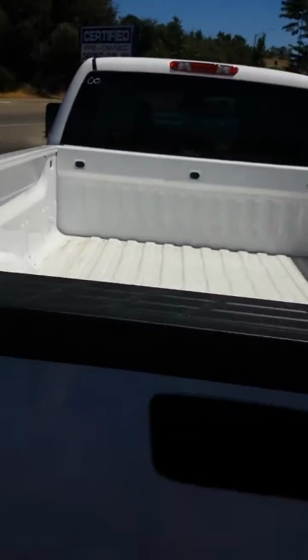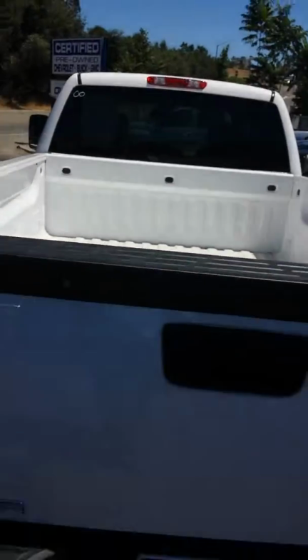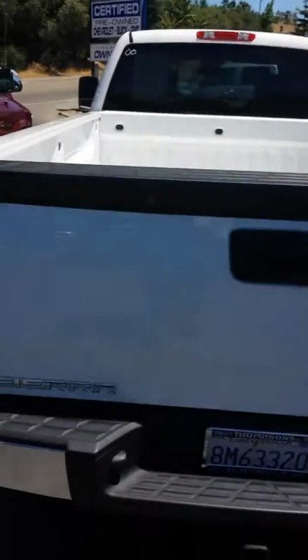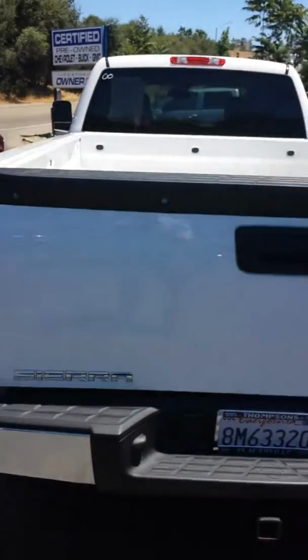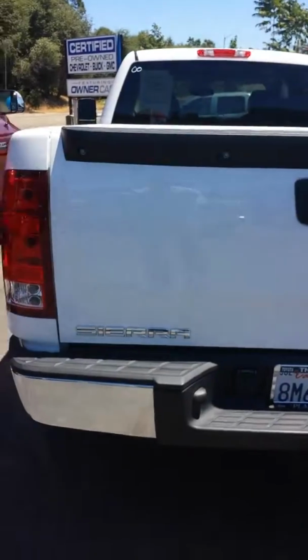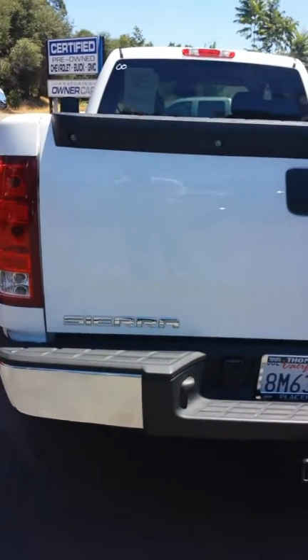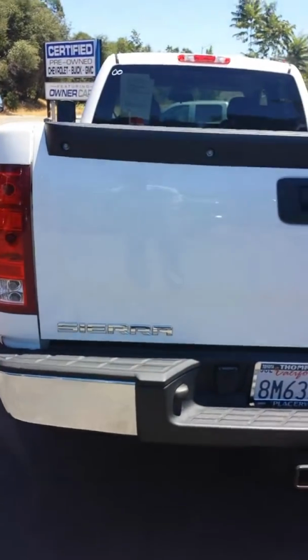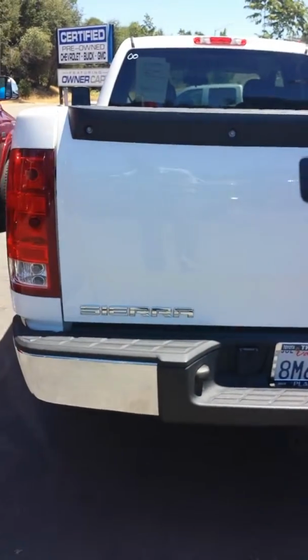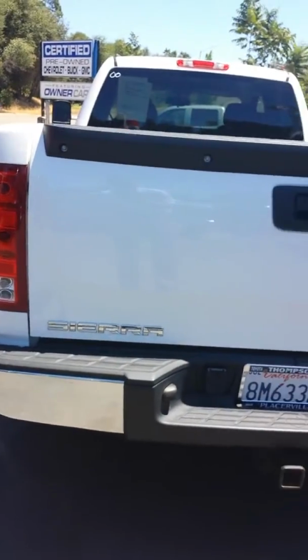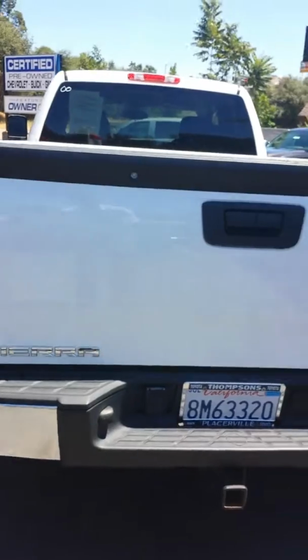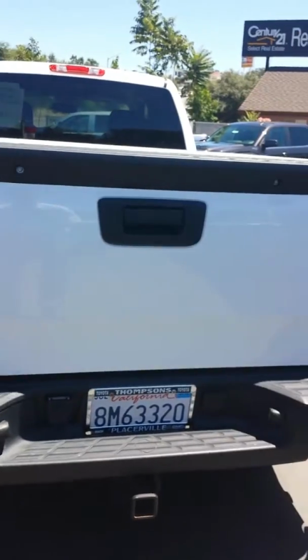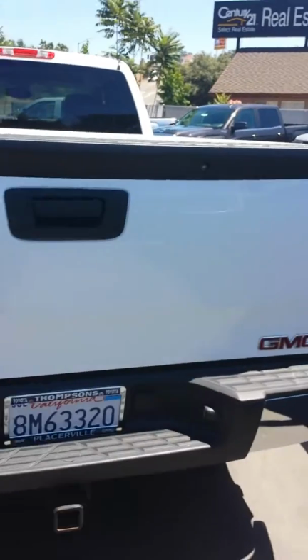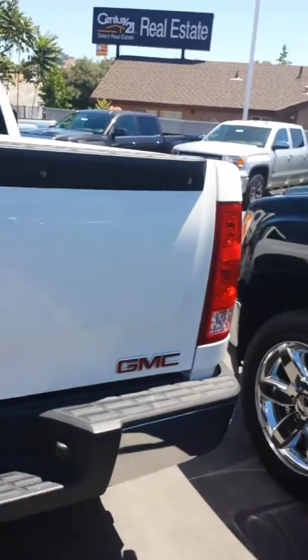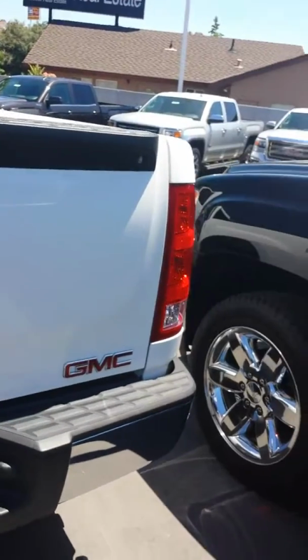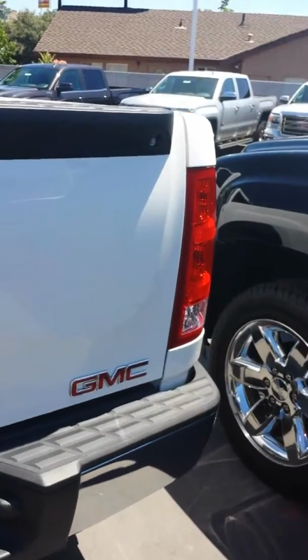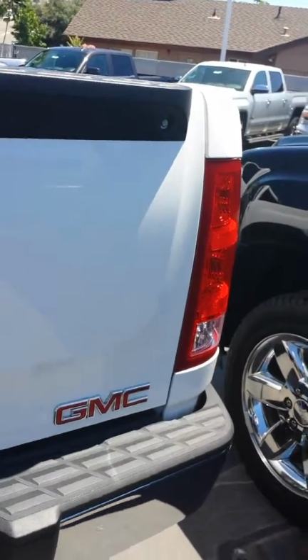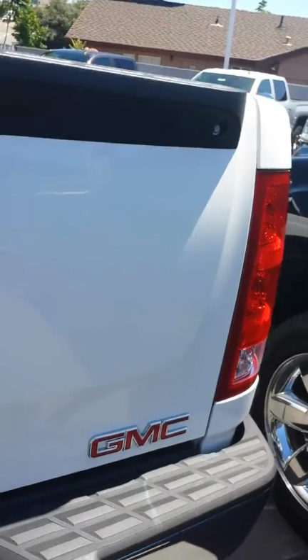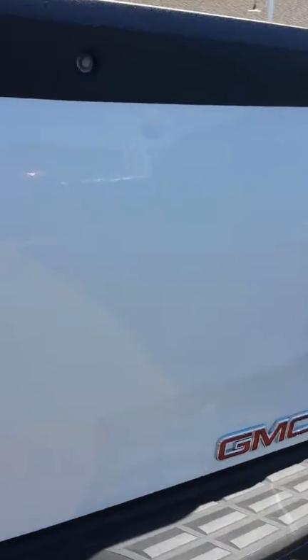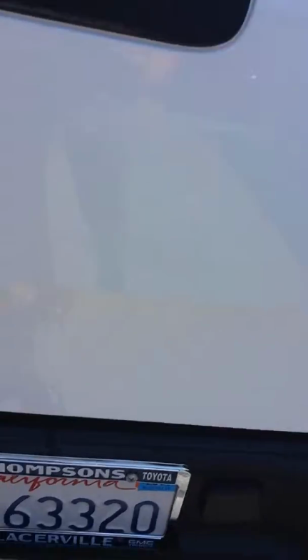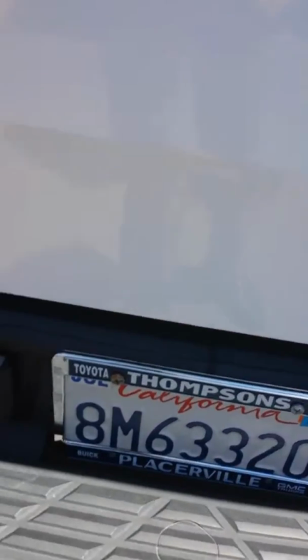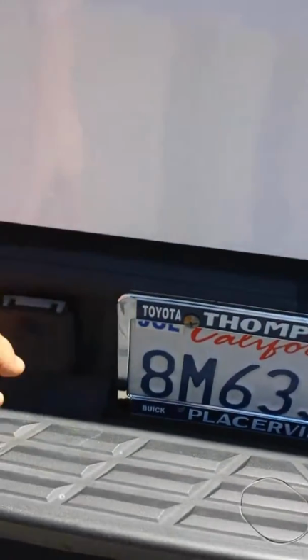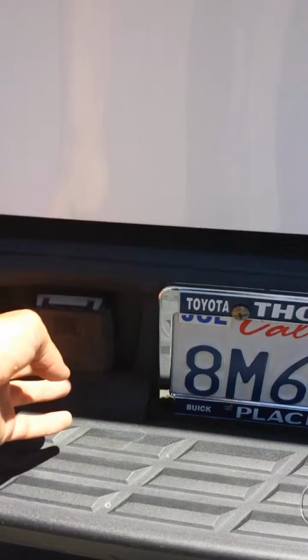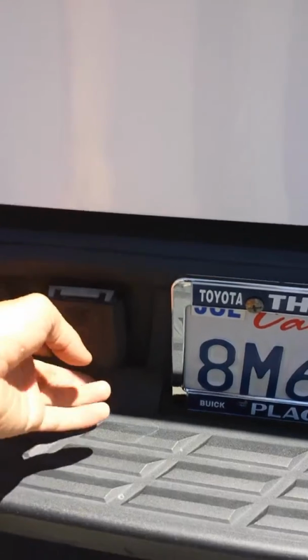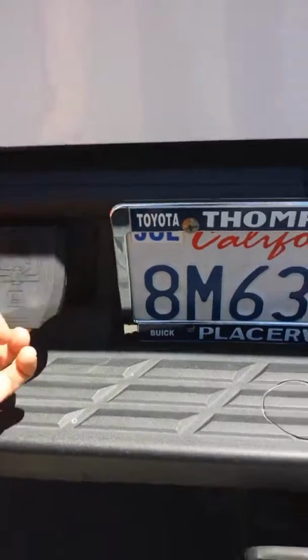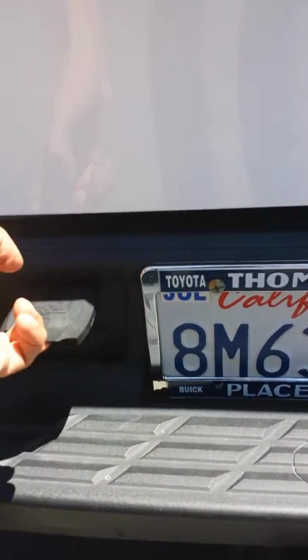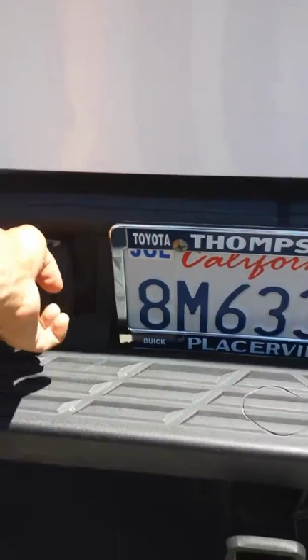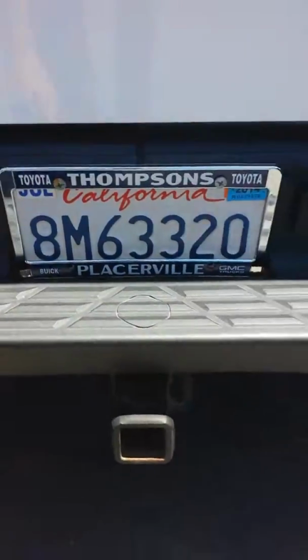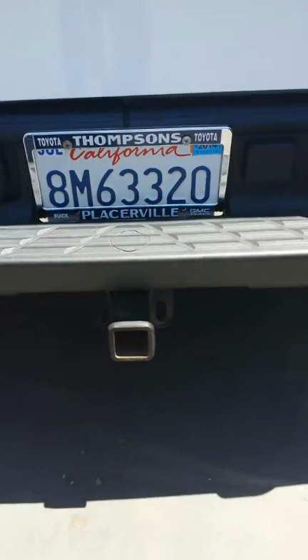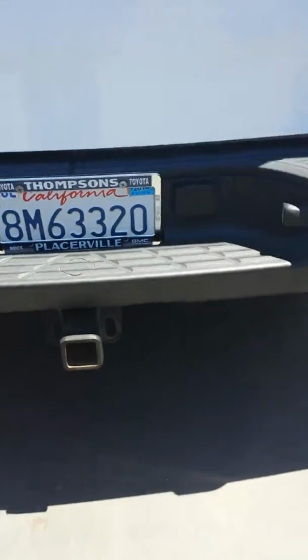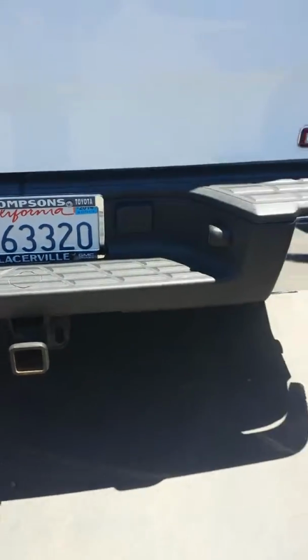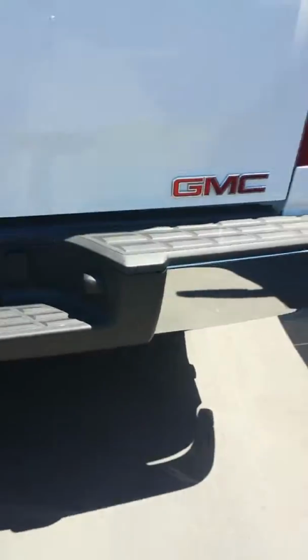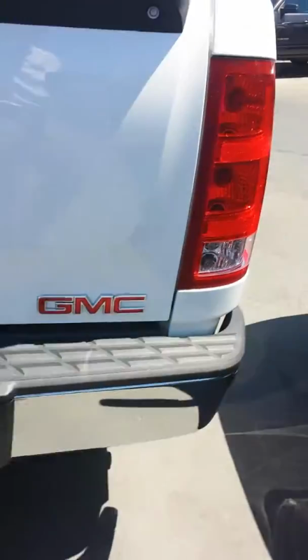Coming down the back here — no dents in the bumper, no dents on the tailgate. It does have the 7-pin connection and the 2-inch trailer hookup.